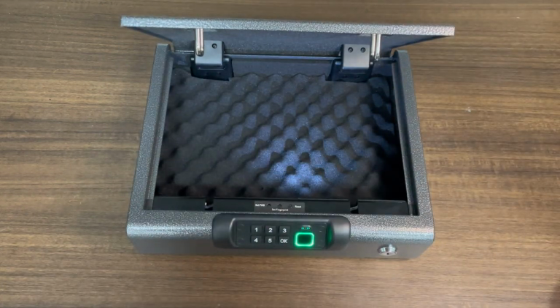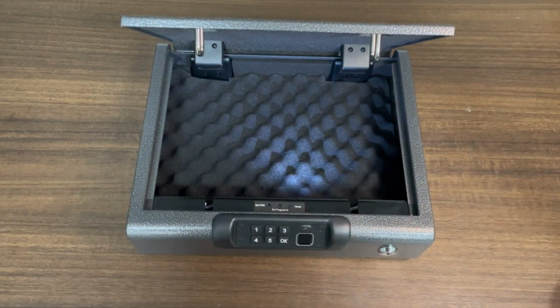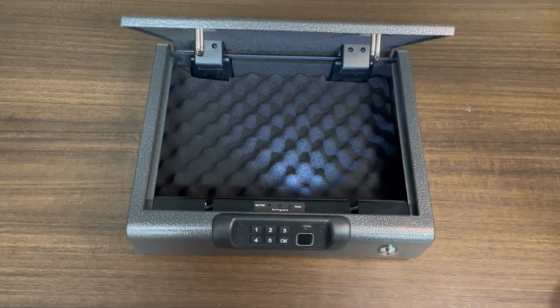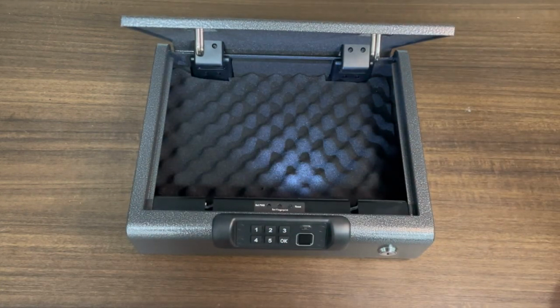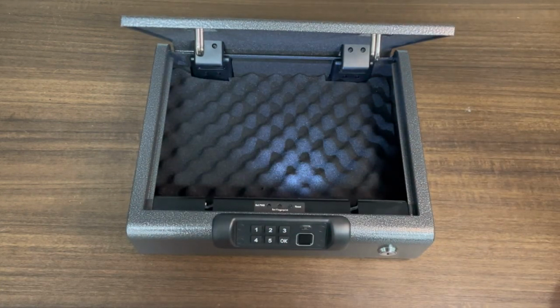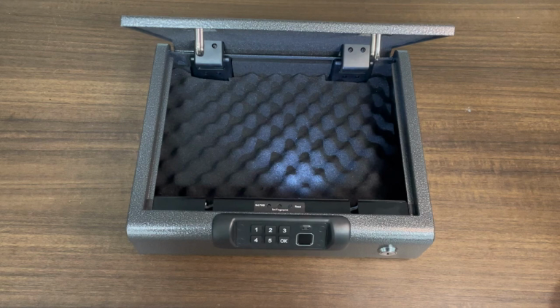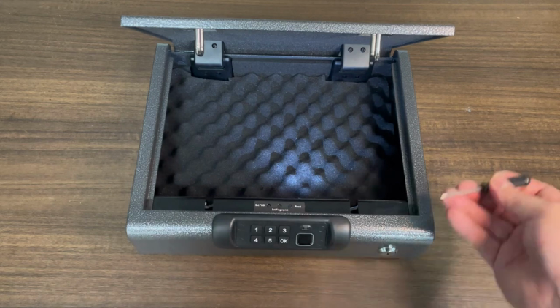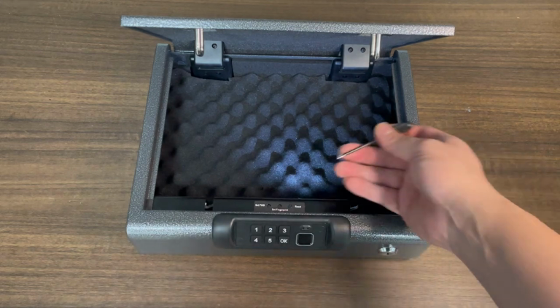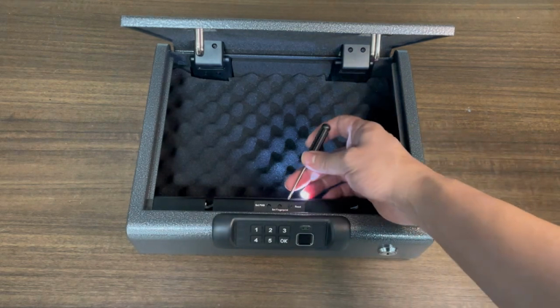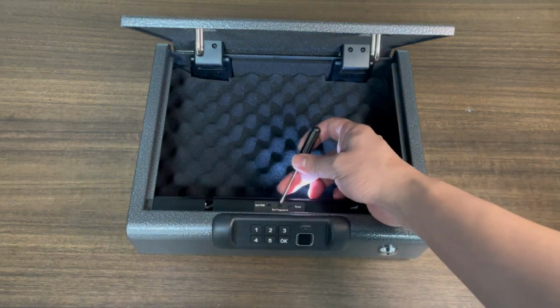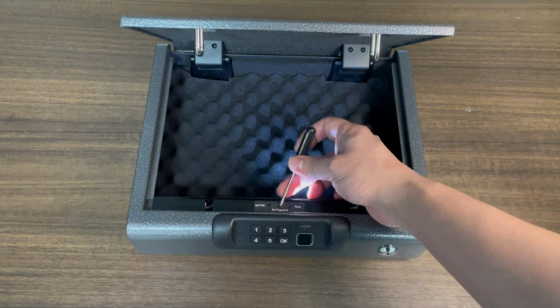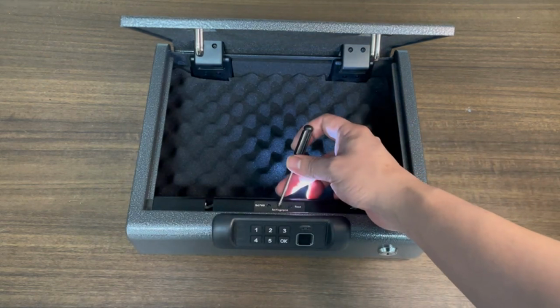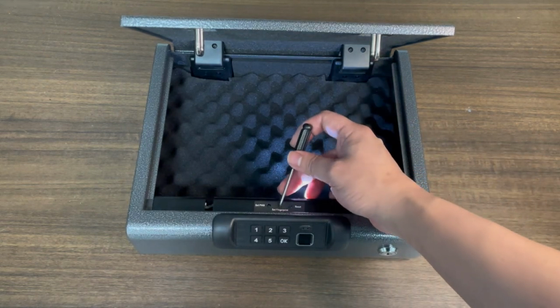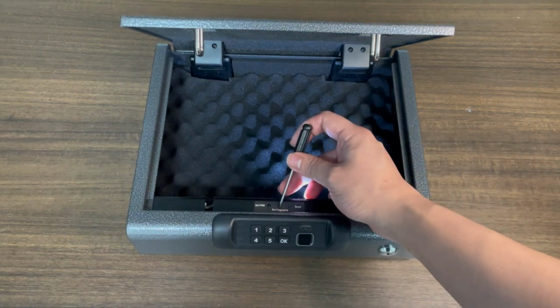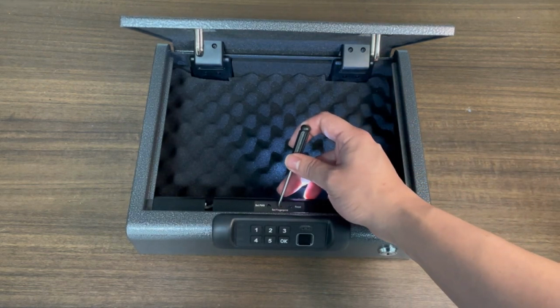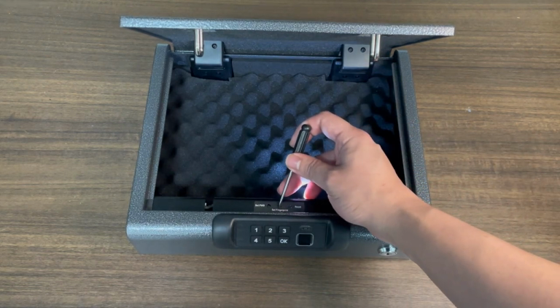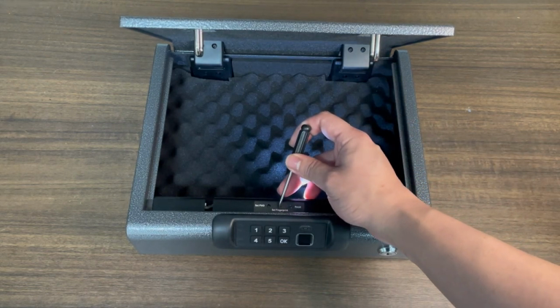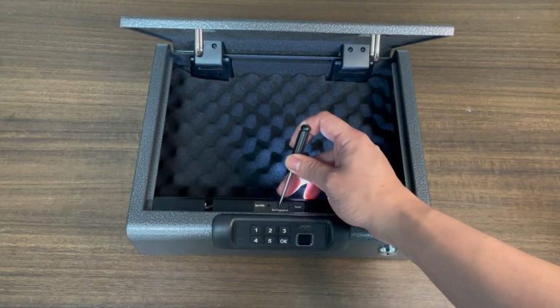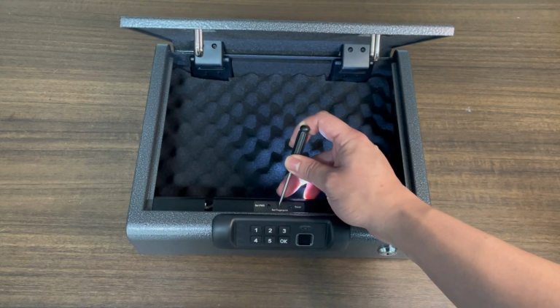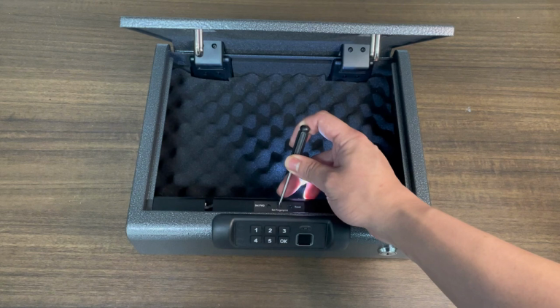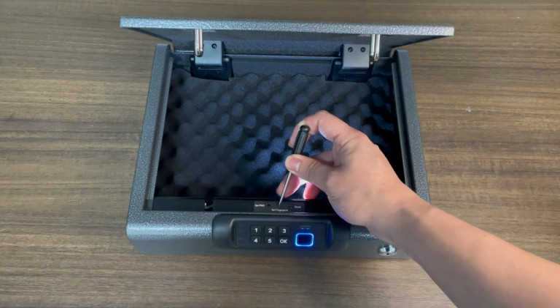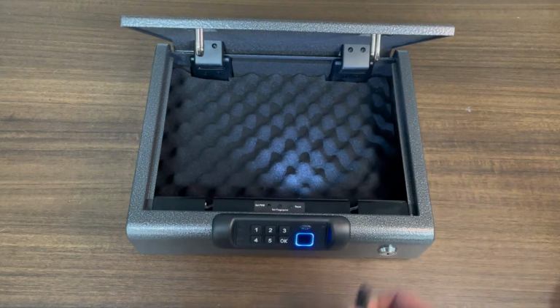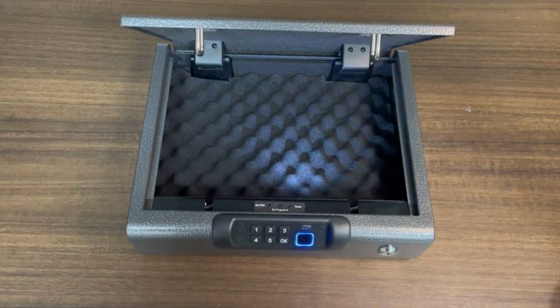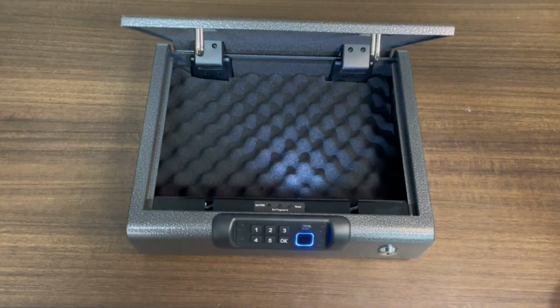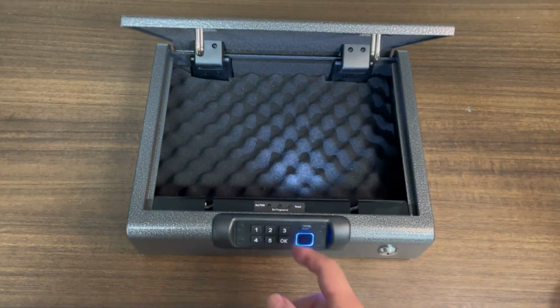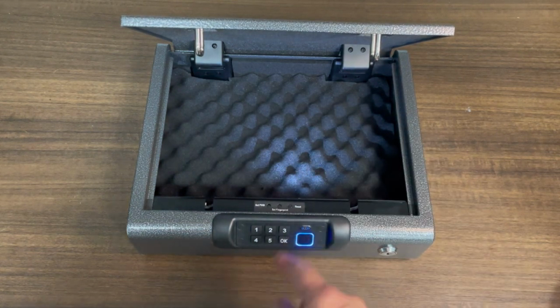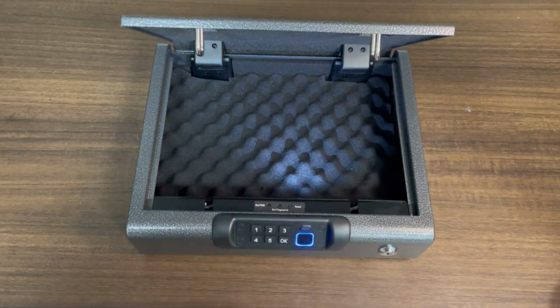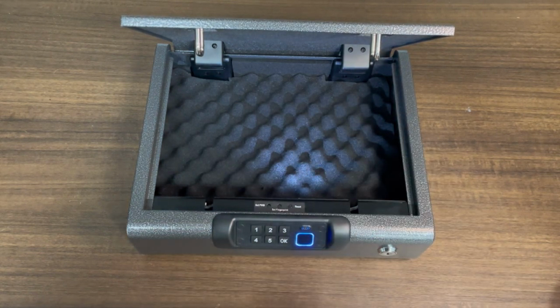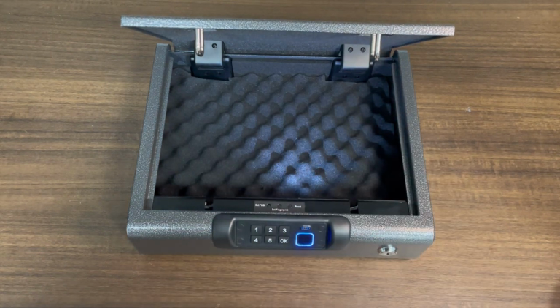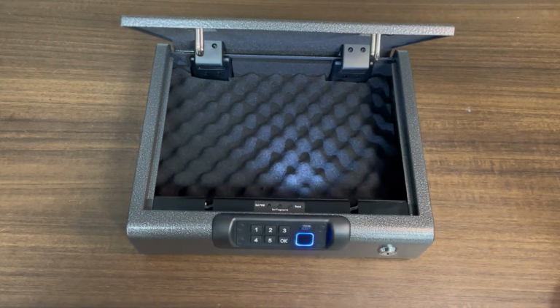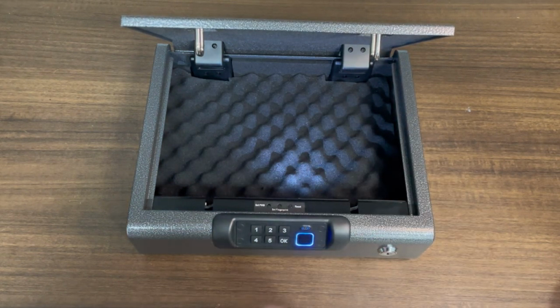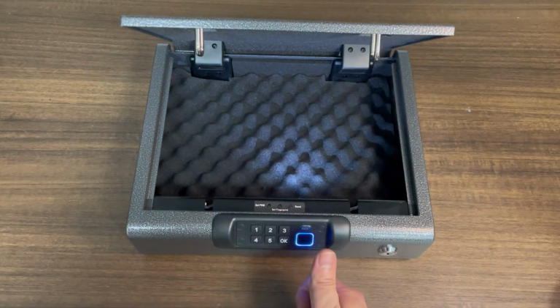Okay, now let's set the fingerprints. Just press and hold the set fingerprint key for two seconds — one, two — when you hear a beep and the light turns blue, that means it's ready to take your fingerprints.